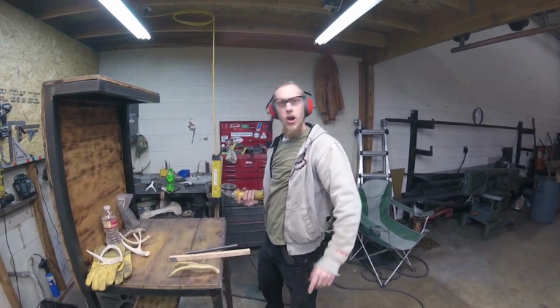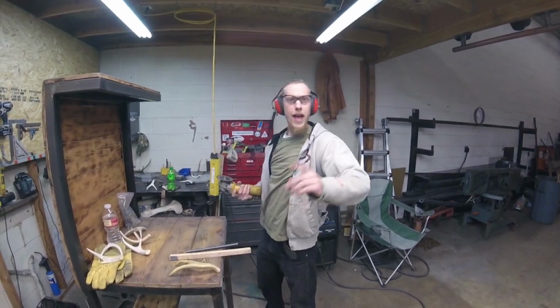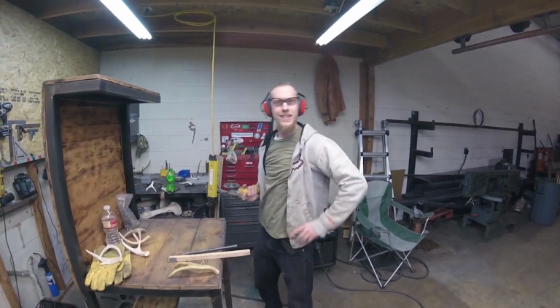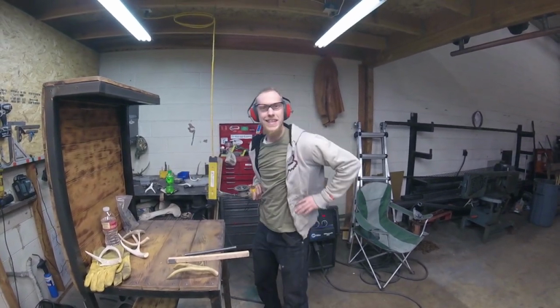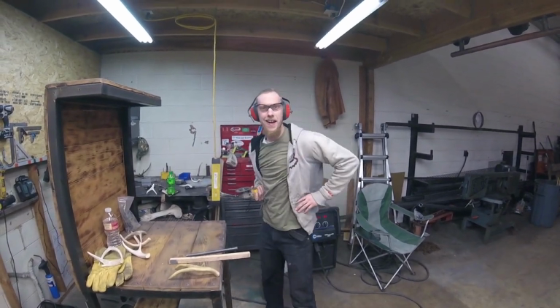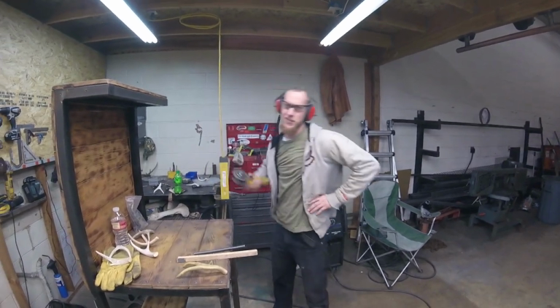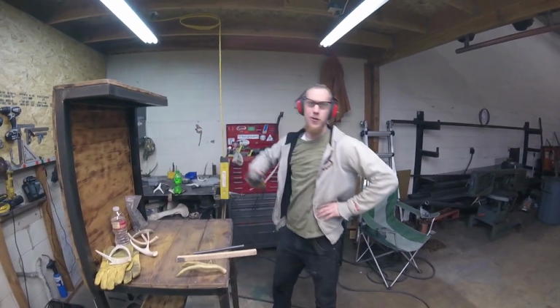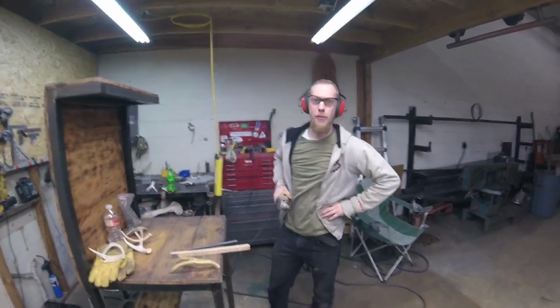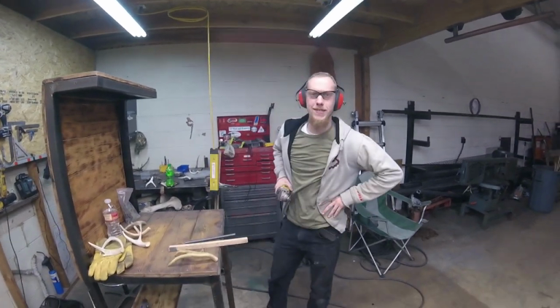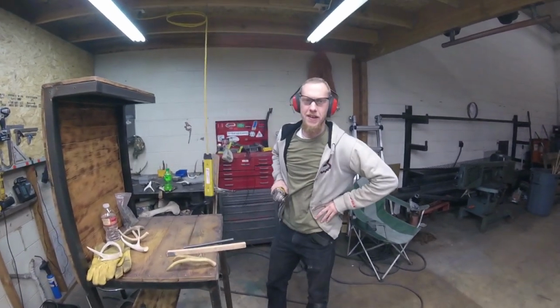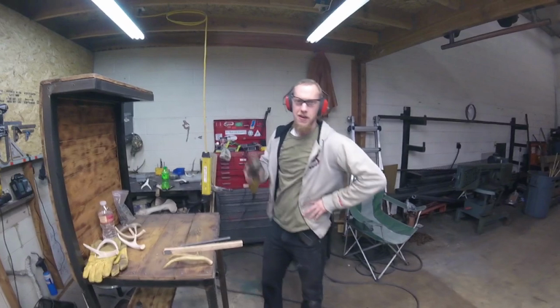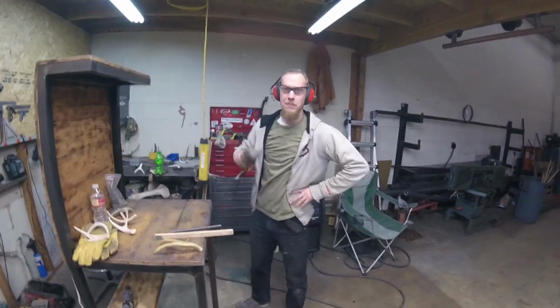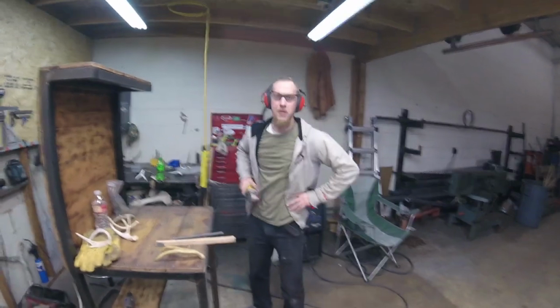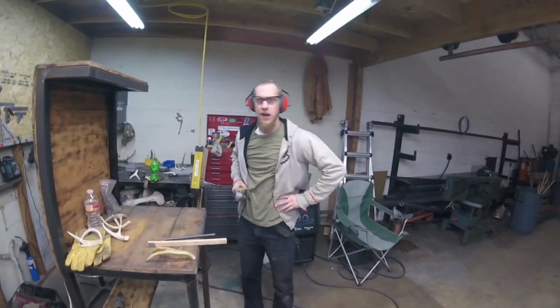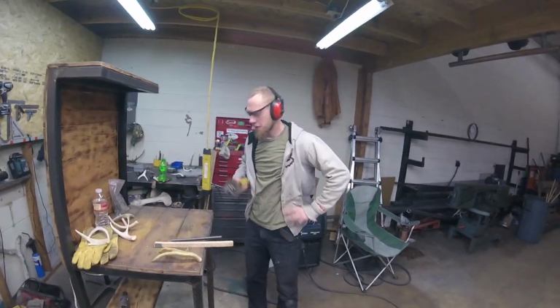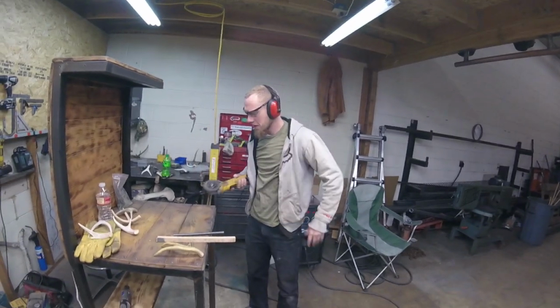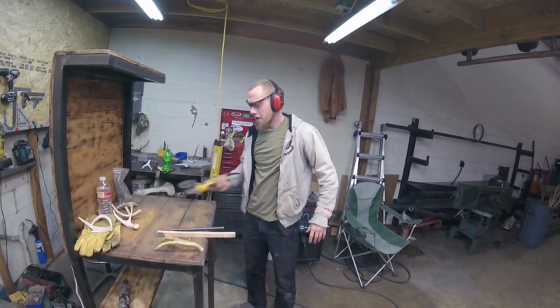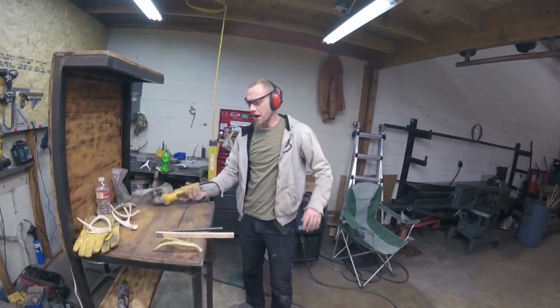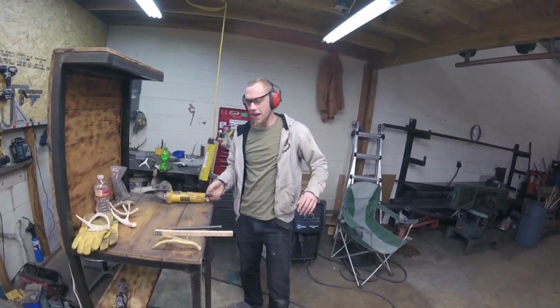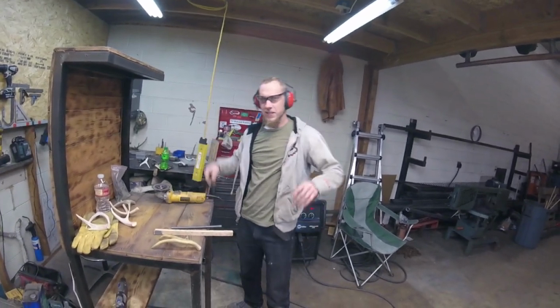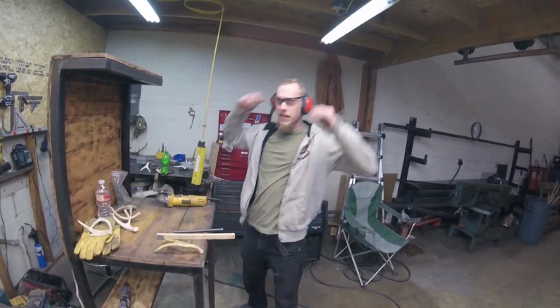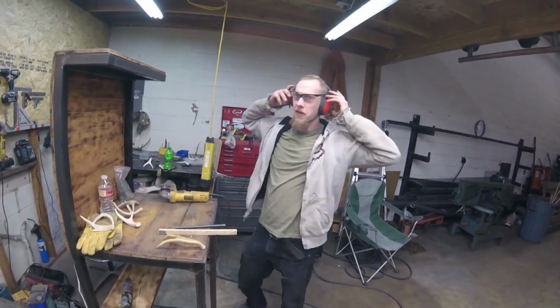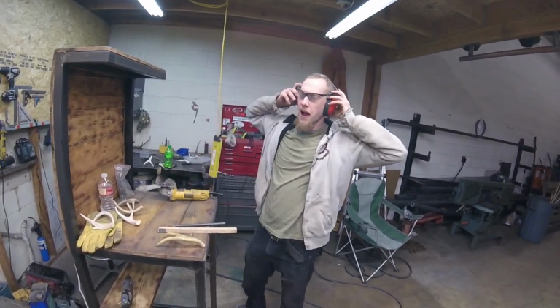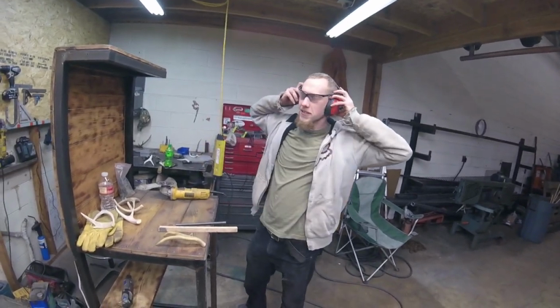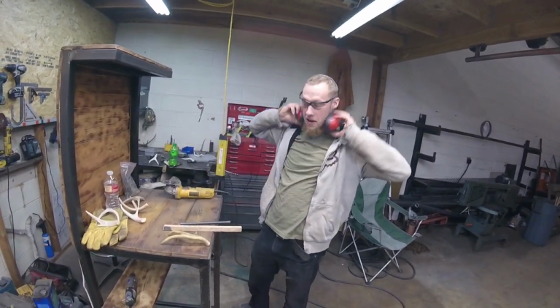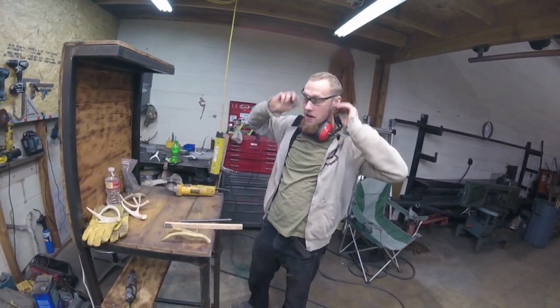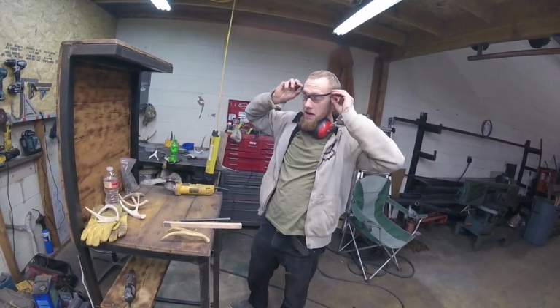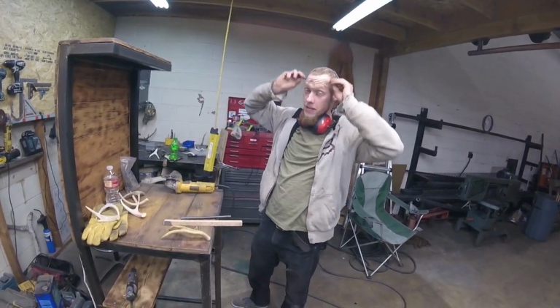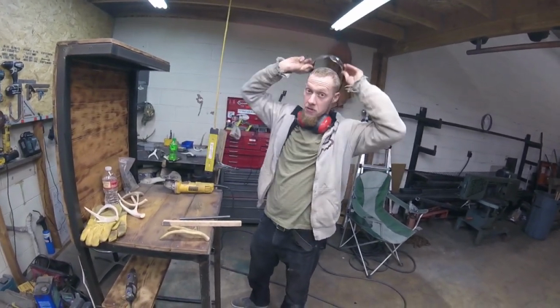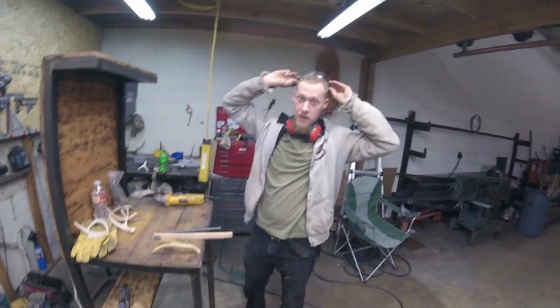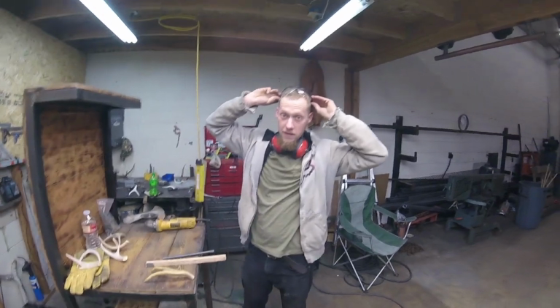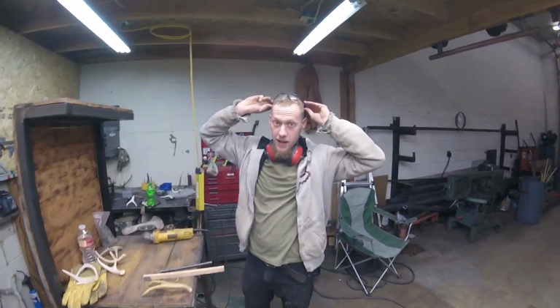Oh, hey, I didn't see you there. I was doing aerobics with my angle grinder. Speaking of angle grinders, that's what we're going to be speaking of today.